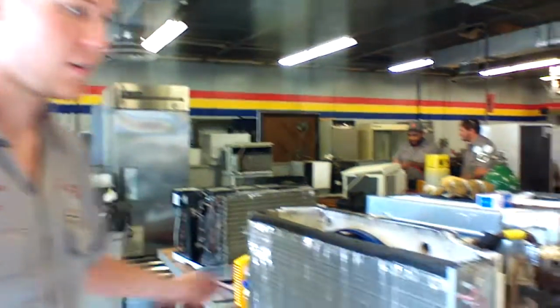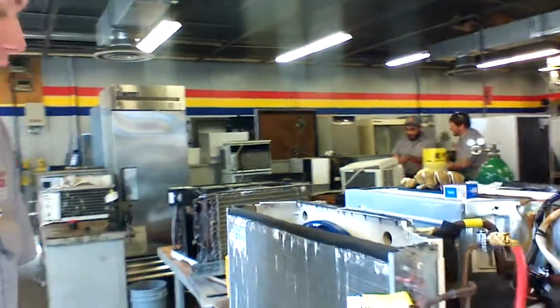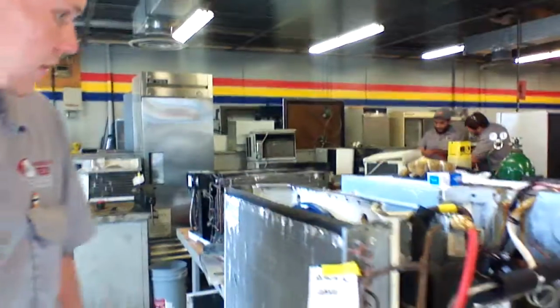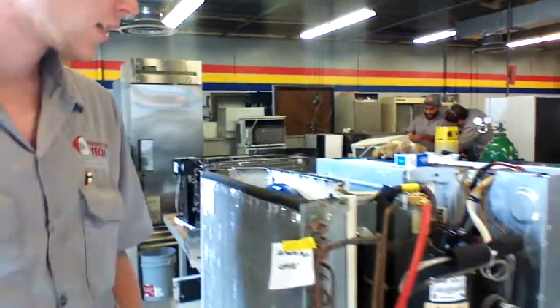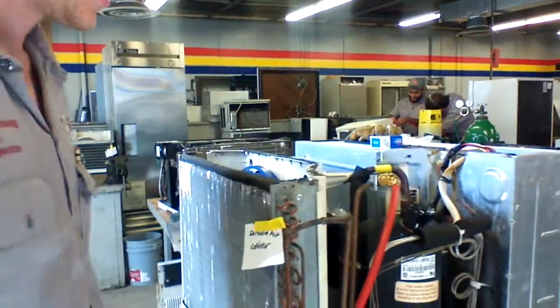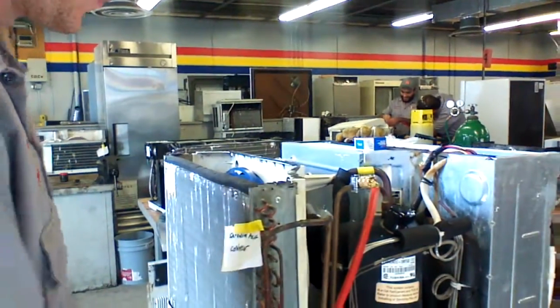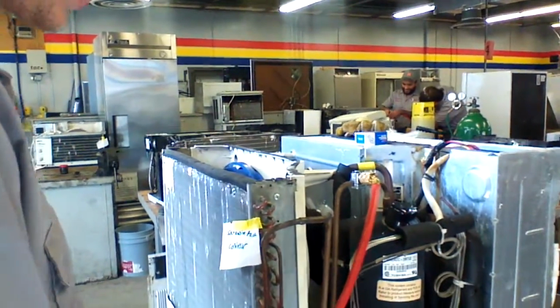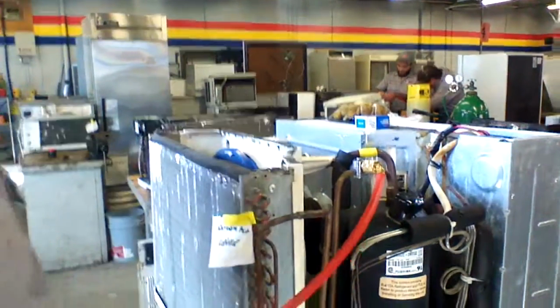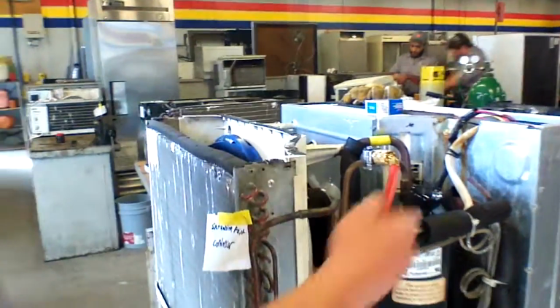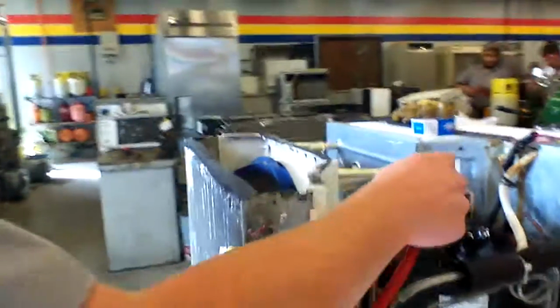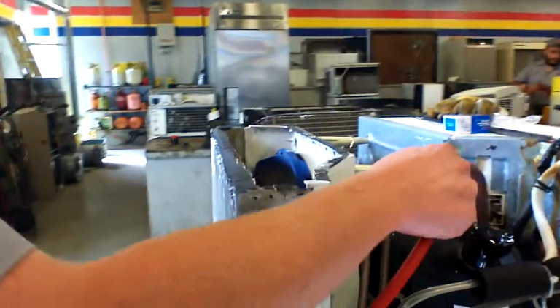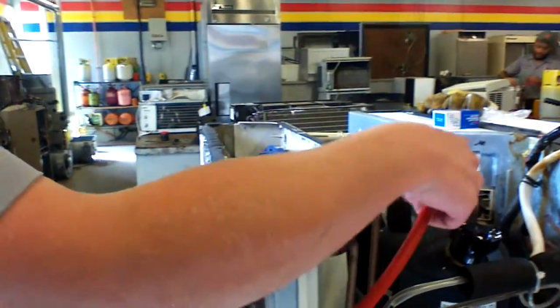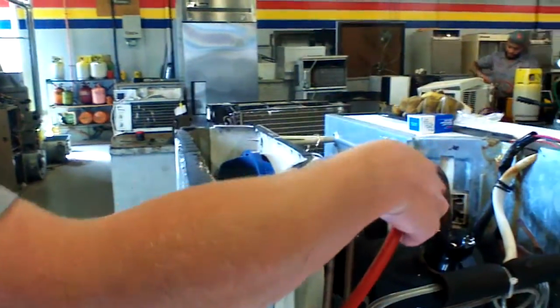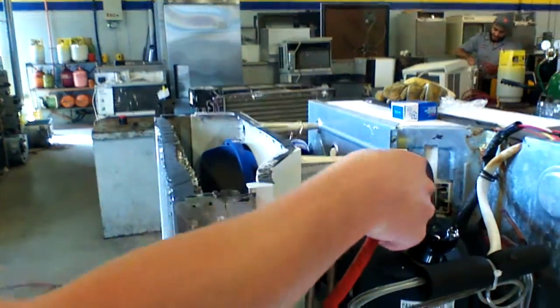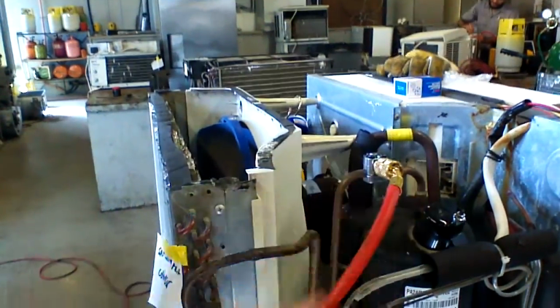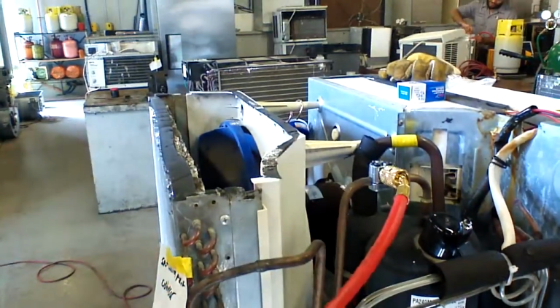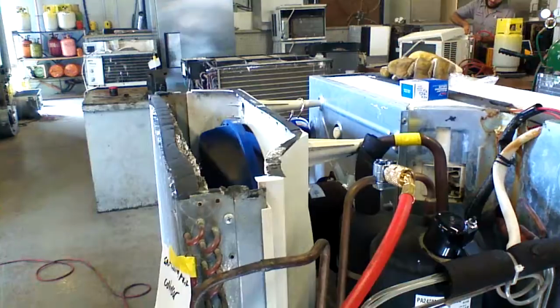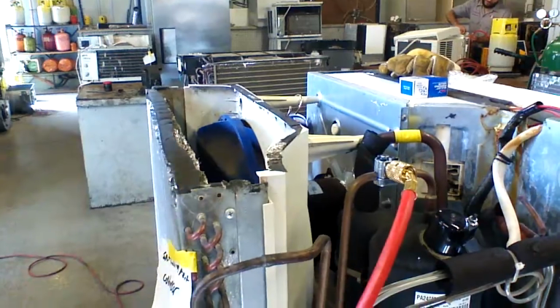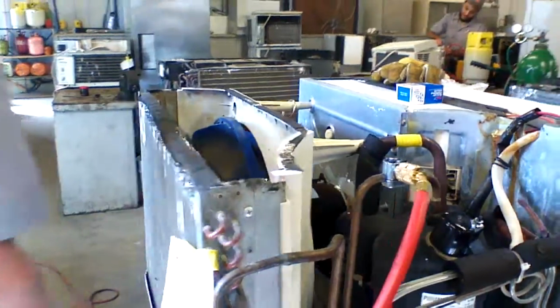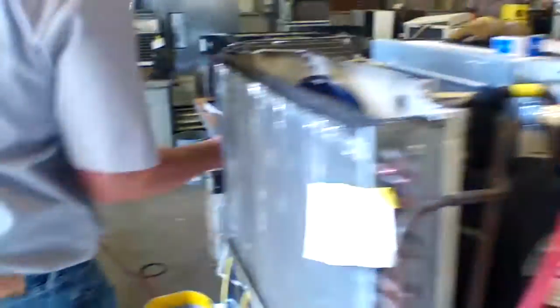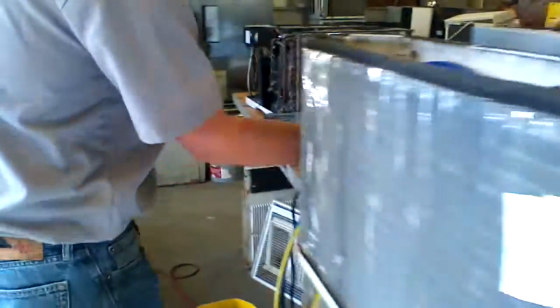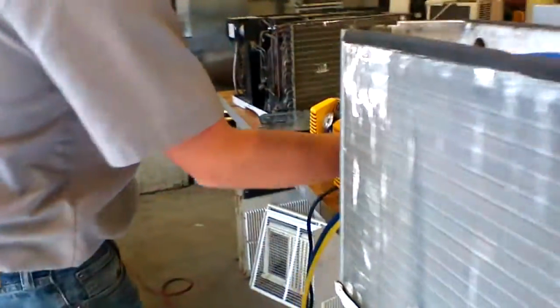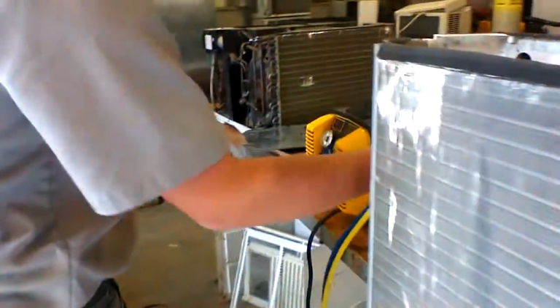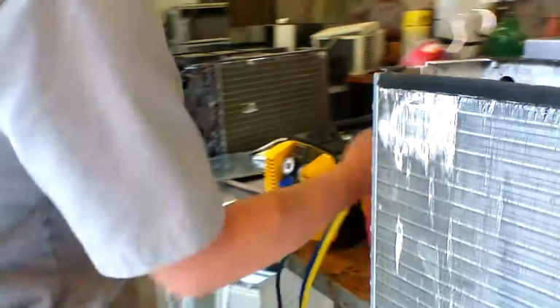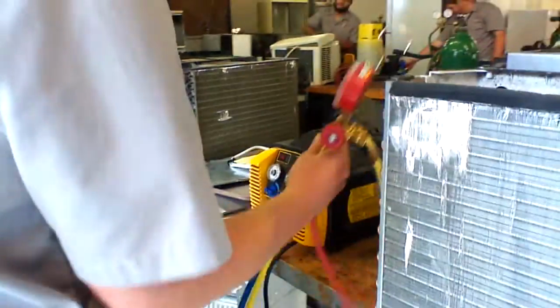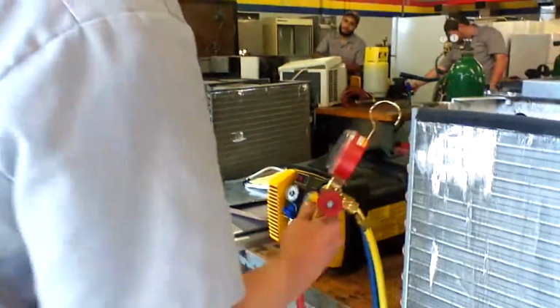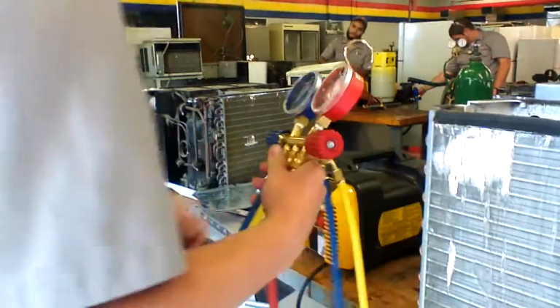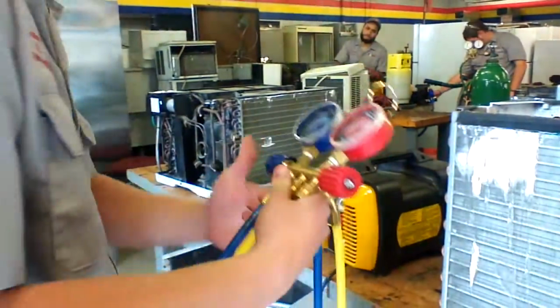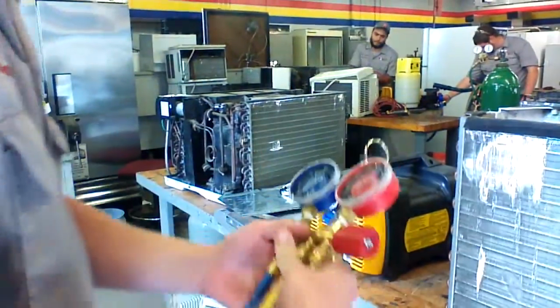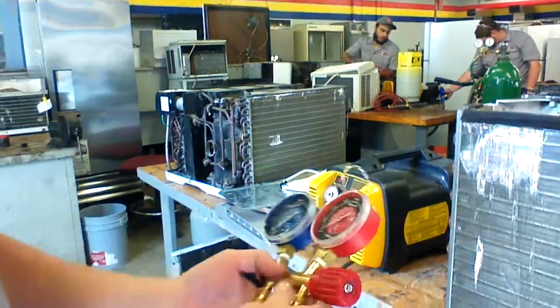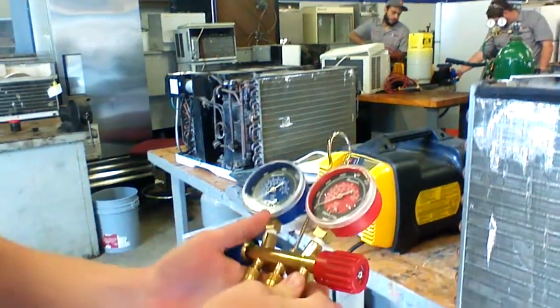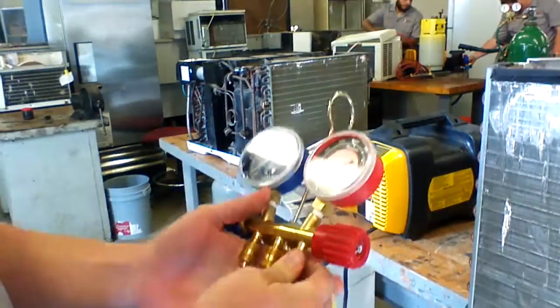I took my high side hose, hooked it into my tap, brought it back here to my gauges. Here we are on the high side.